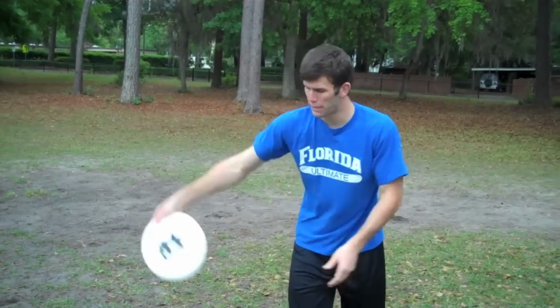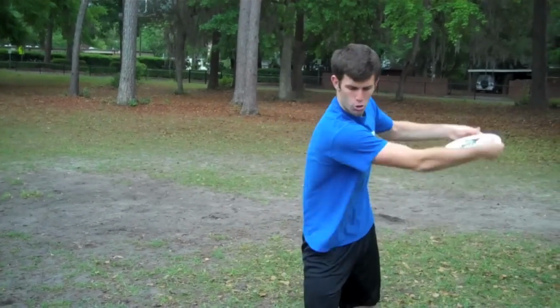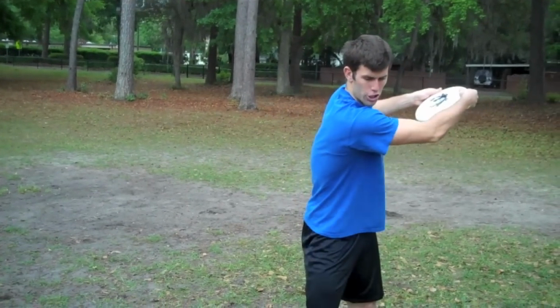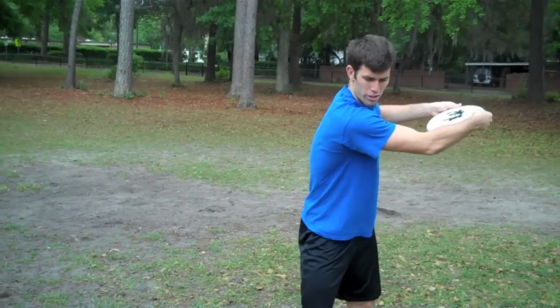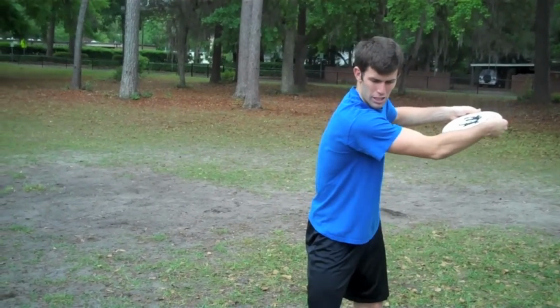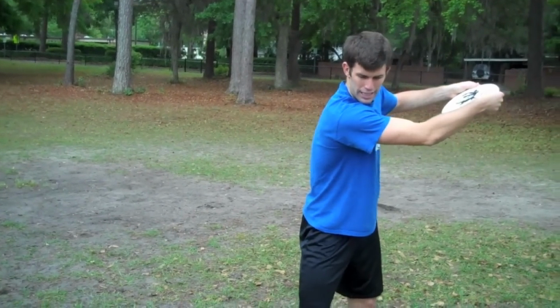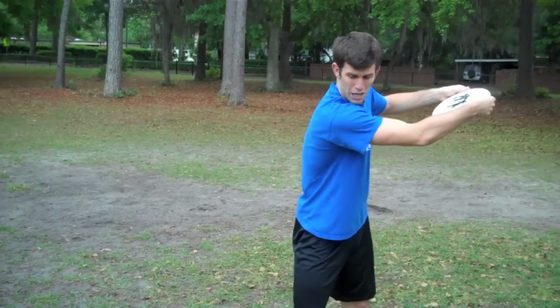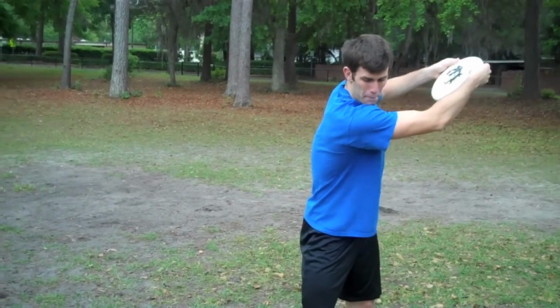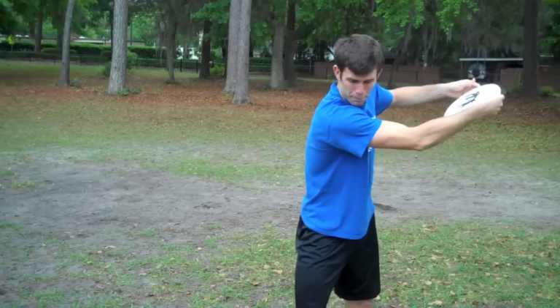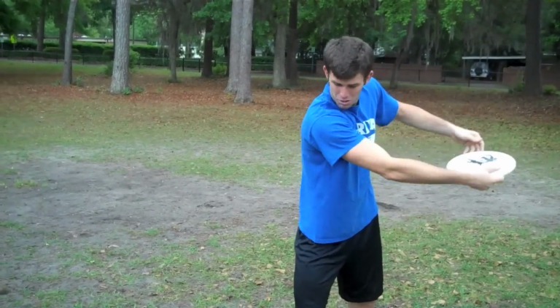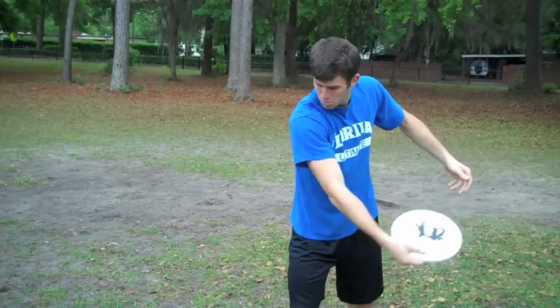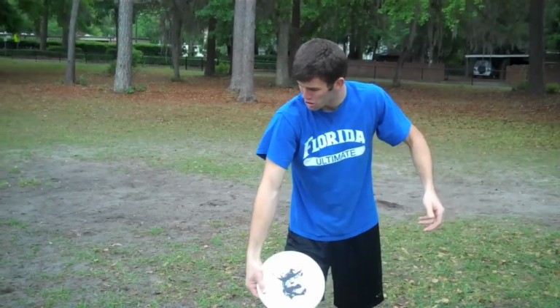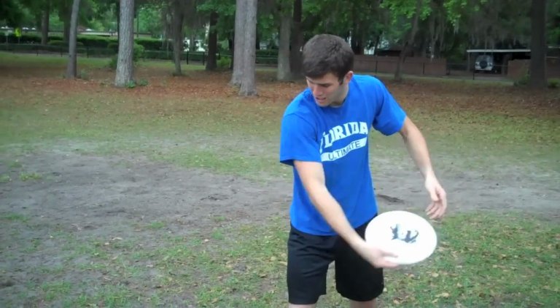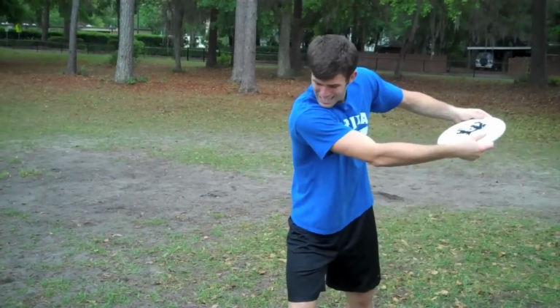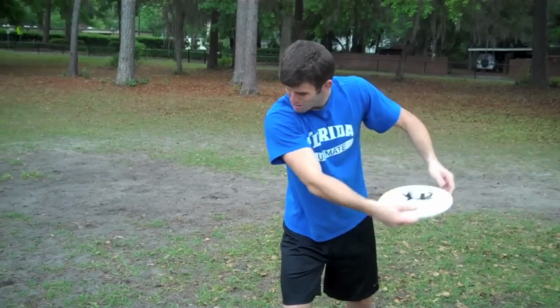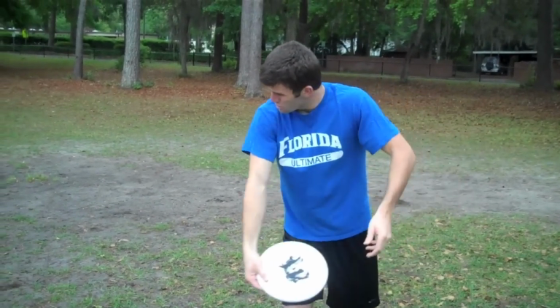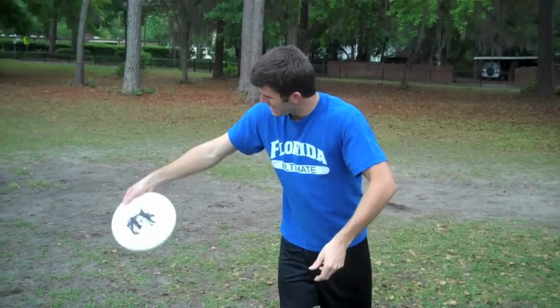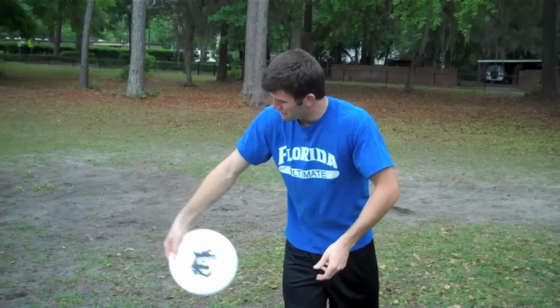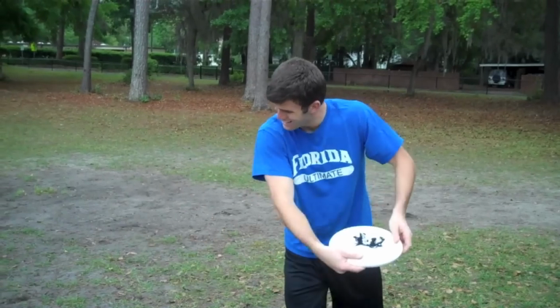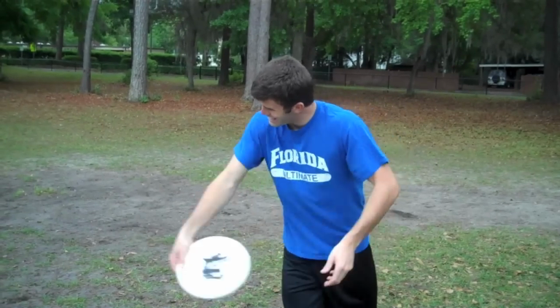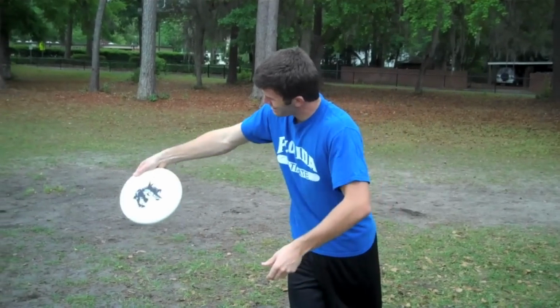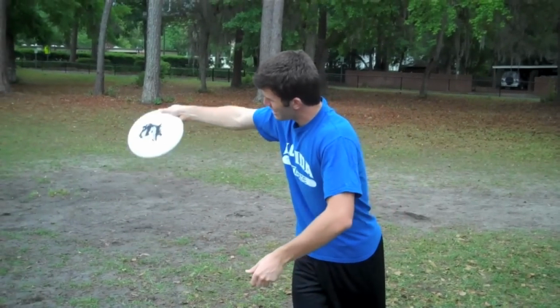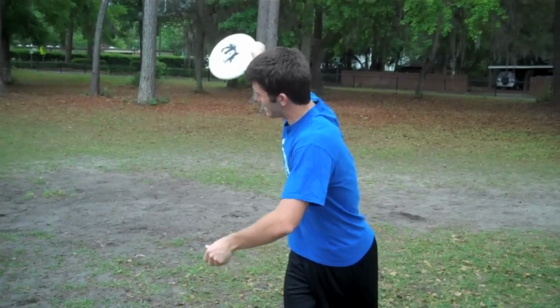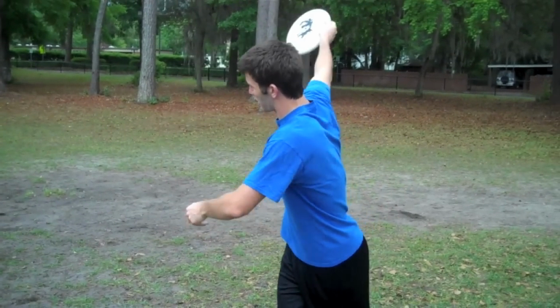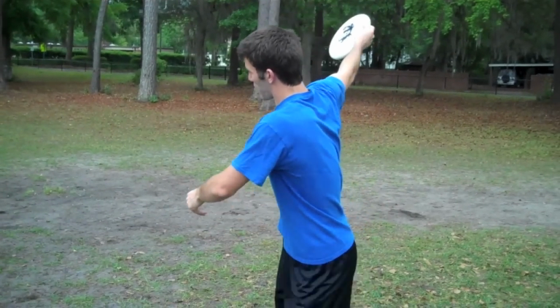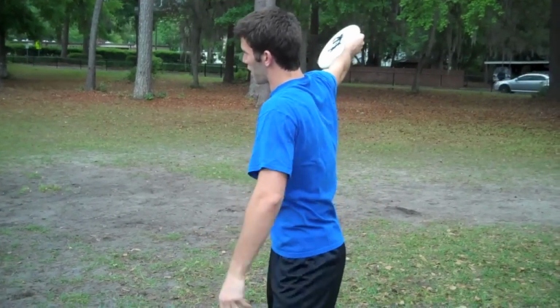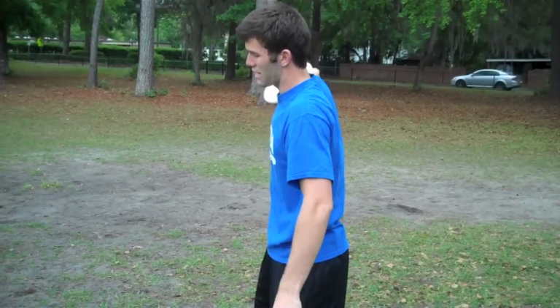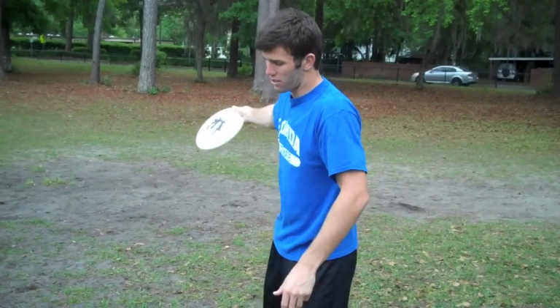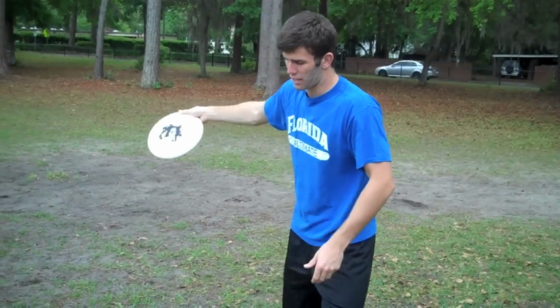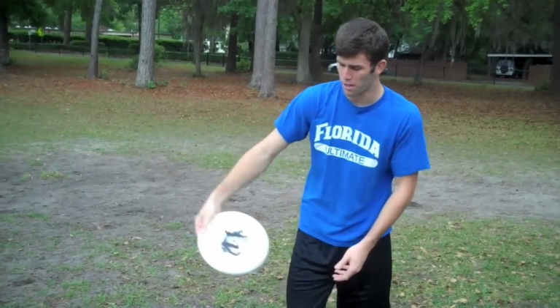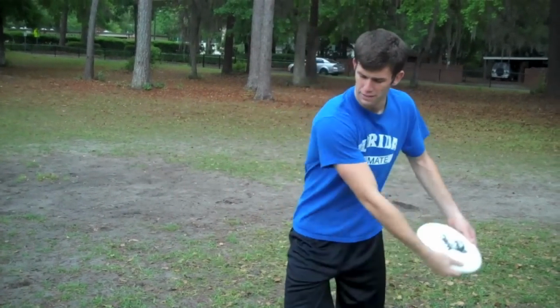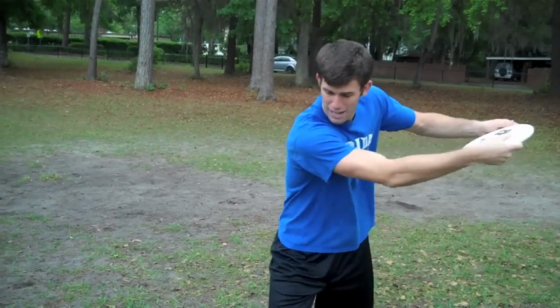So: big shoulder turn, a big pendulum motion, a wrist snap at the very end, and then you're coming off the left side.